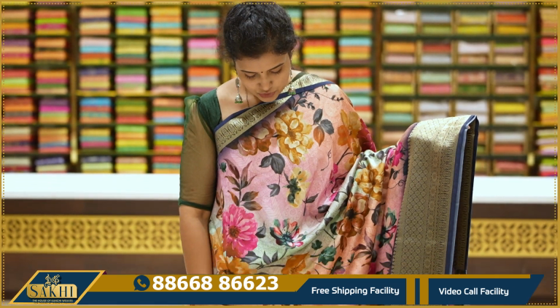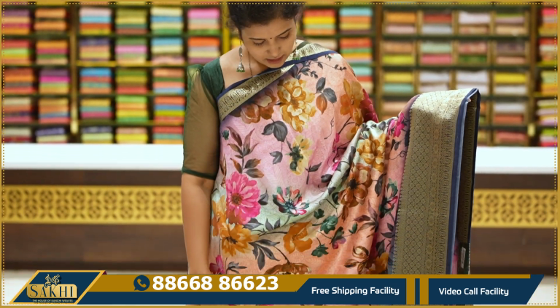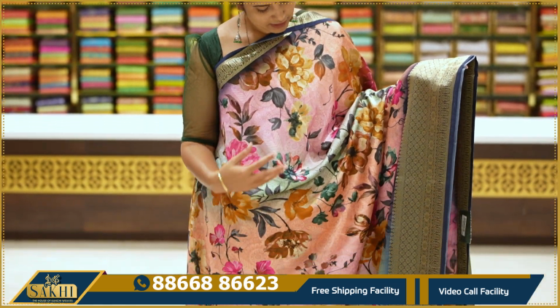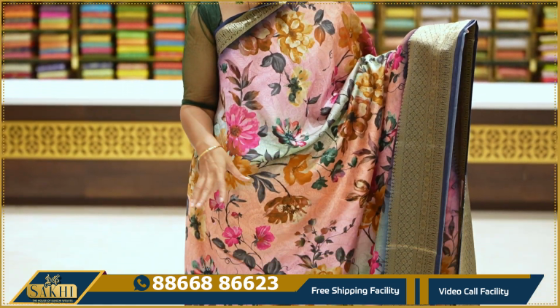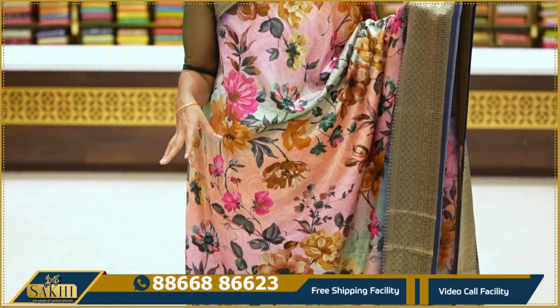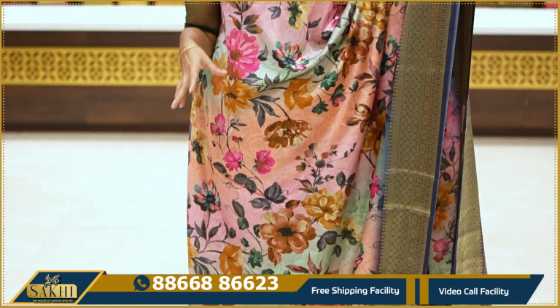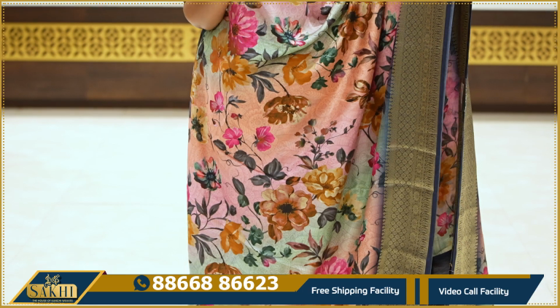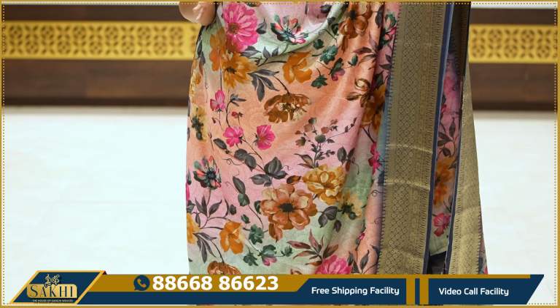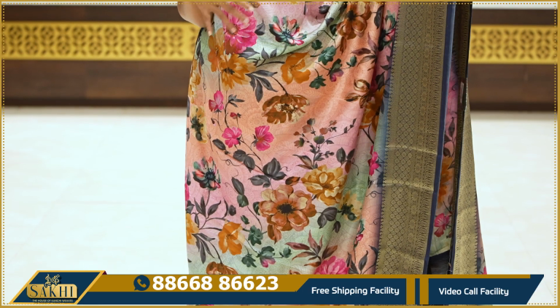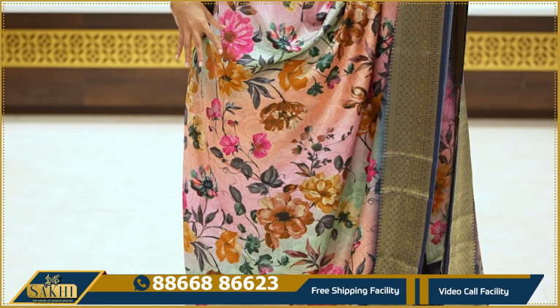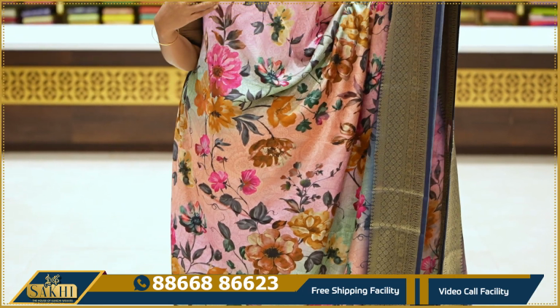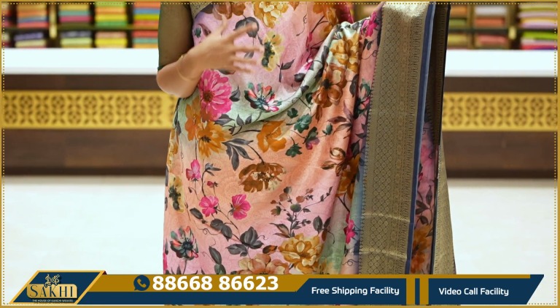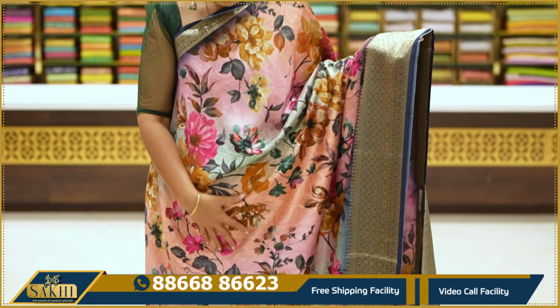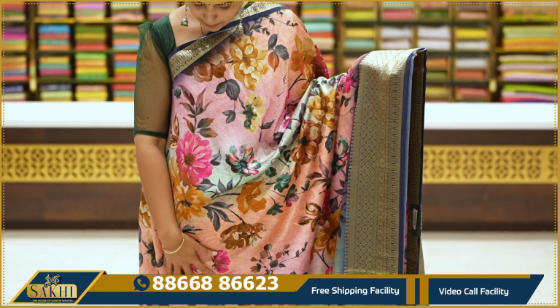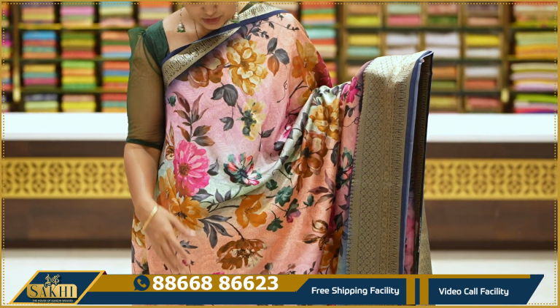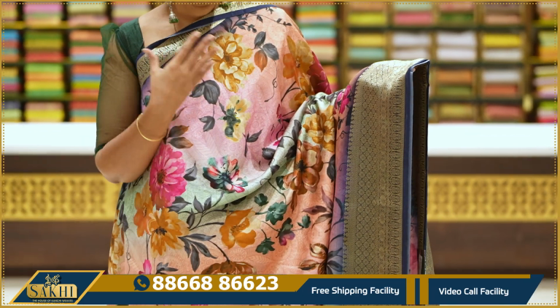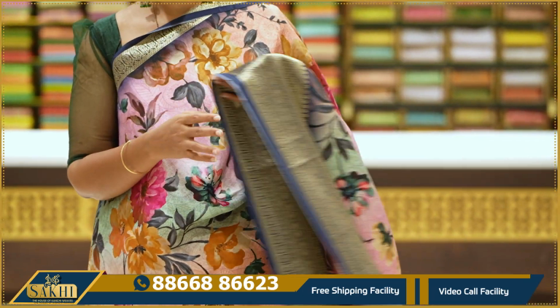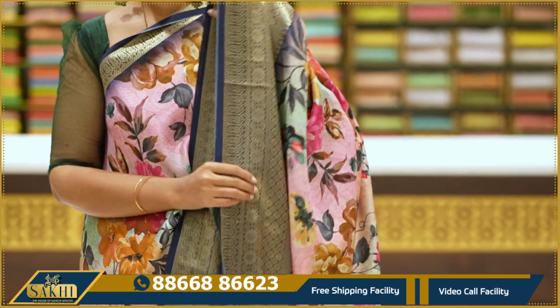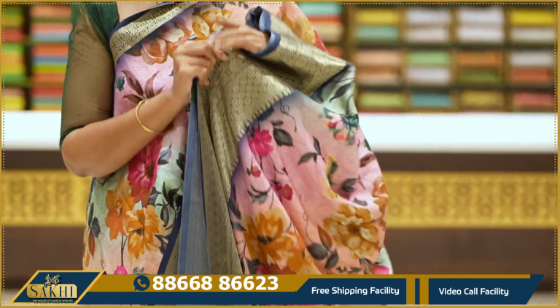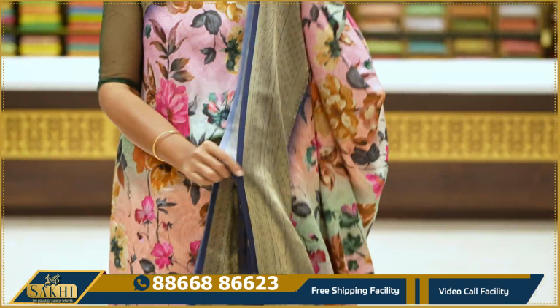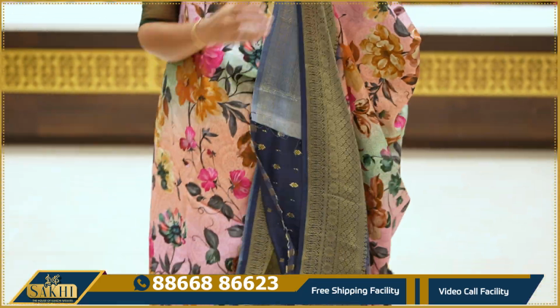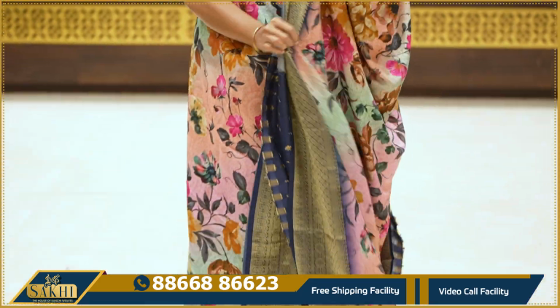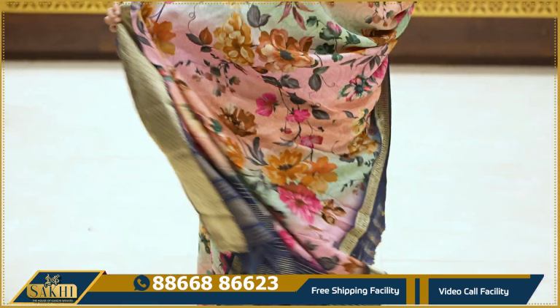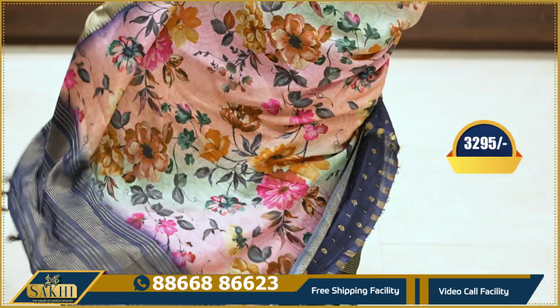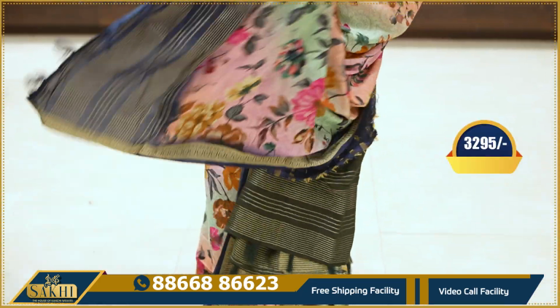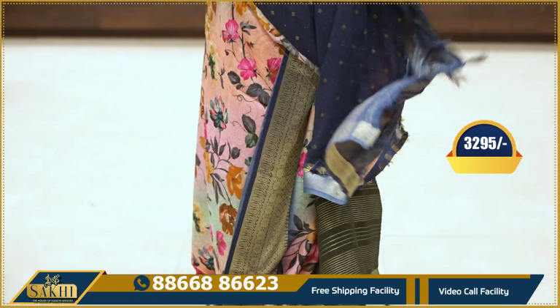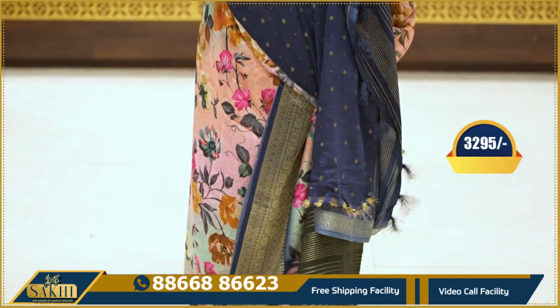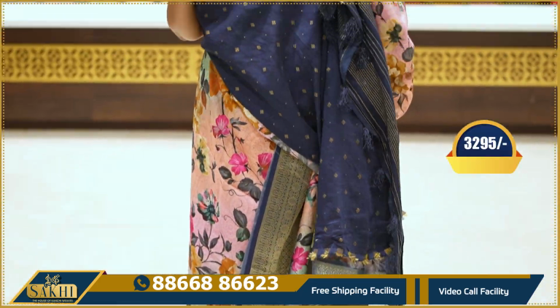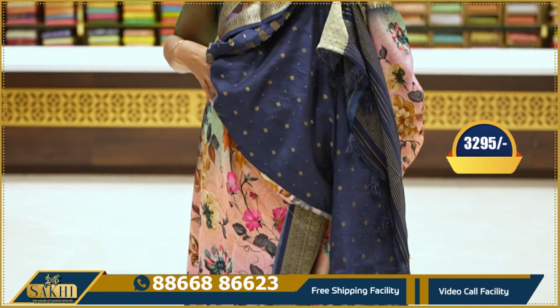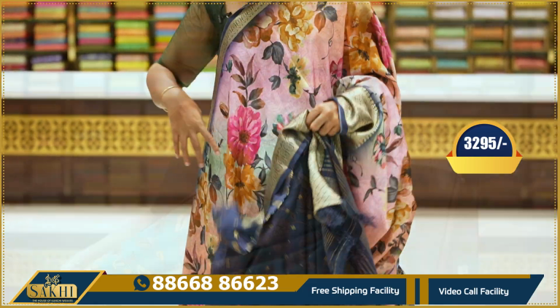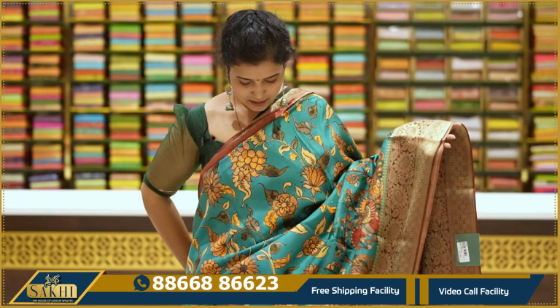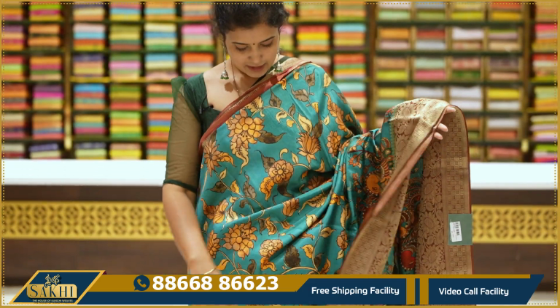This is one of the shades of pinks and blues. This is a floral print with a contrast navy blue color border. Pallu and blouse — $3,995.